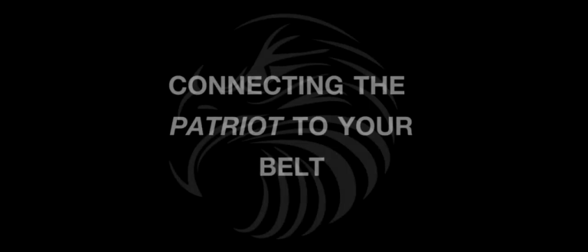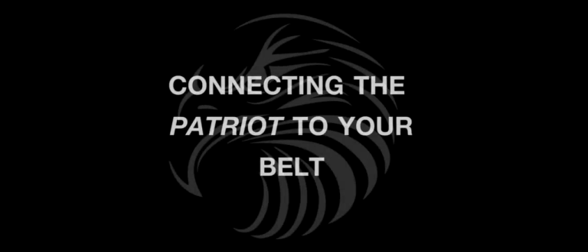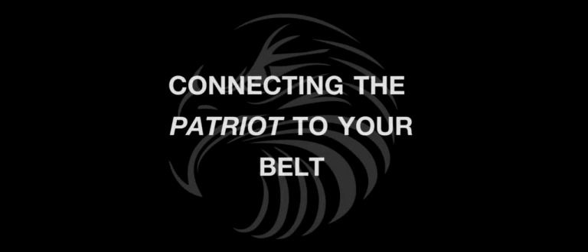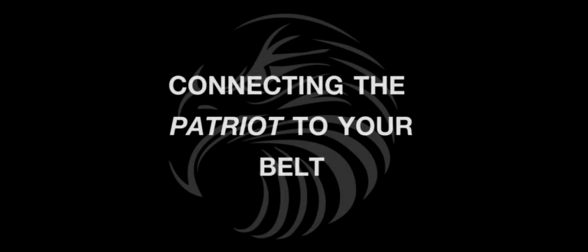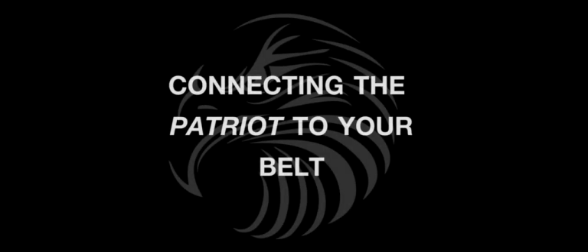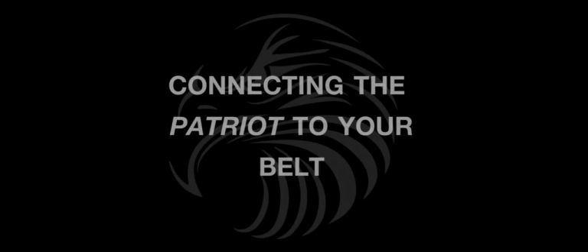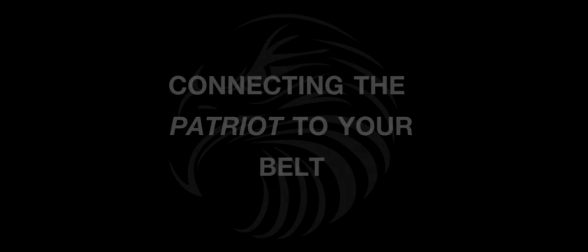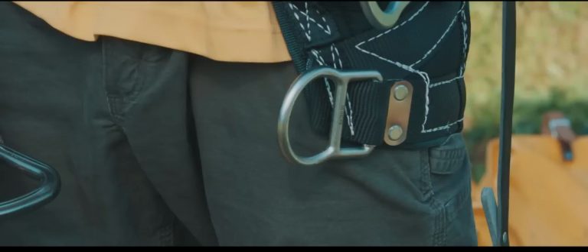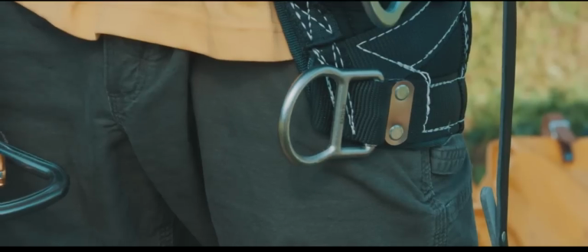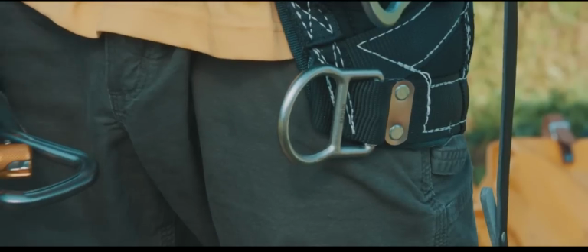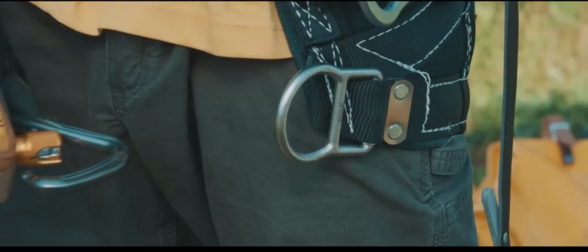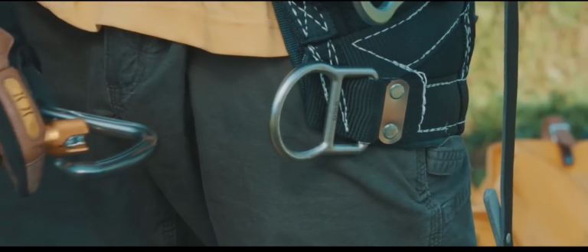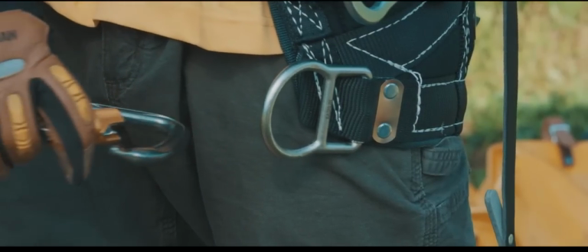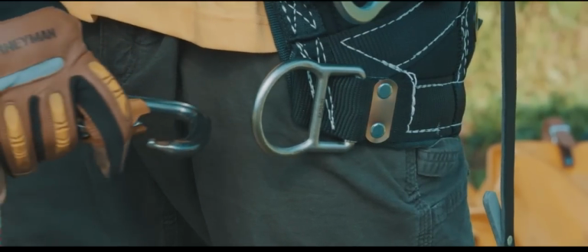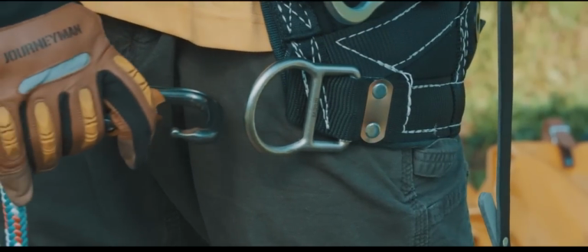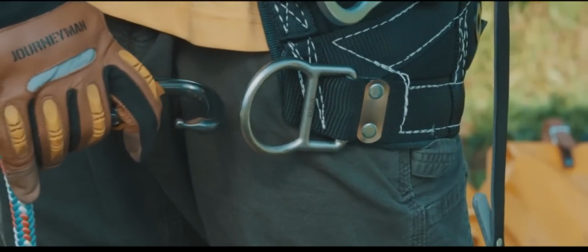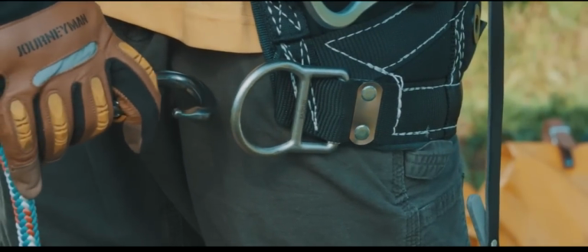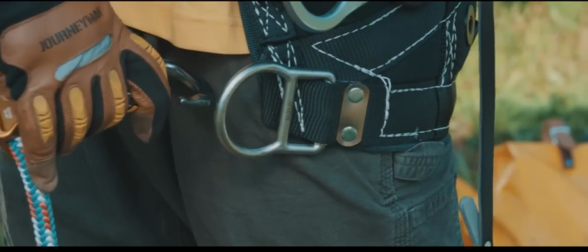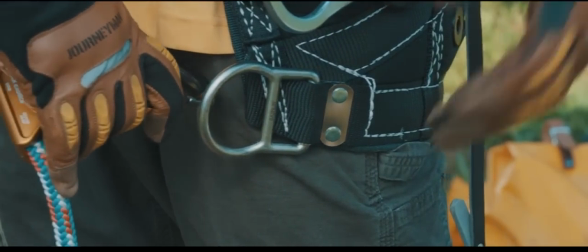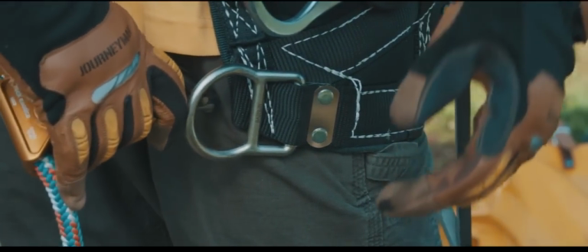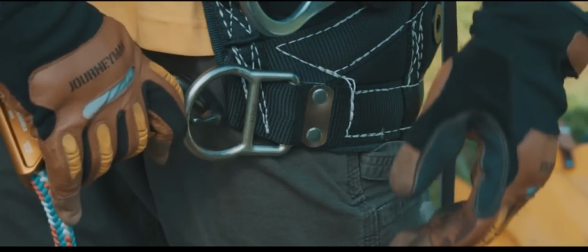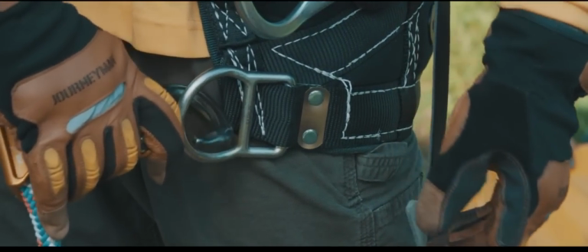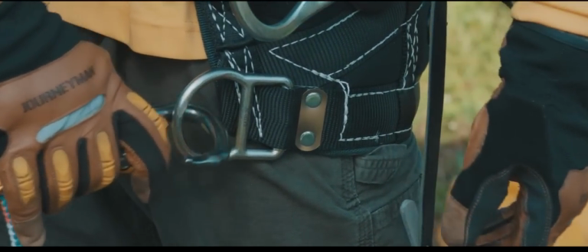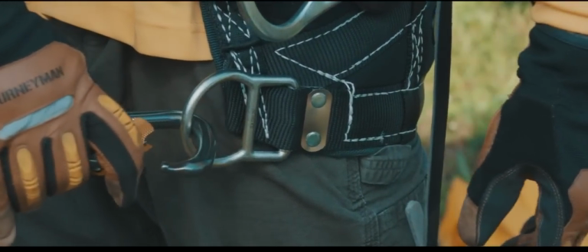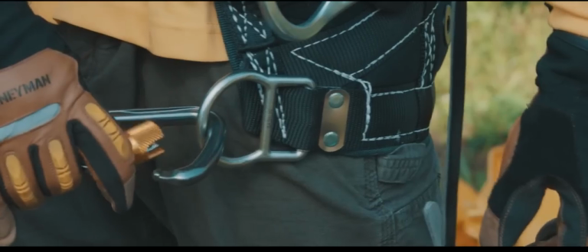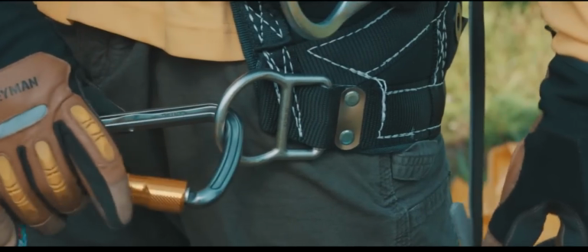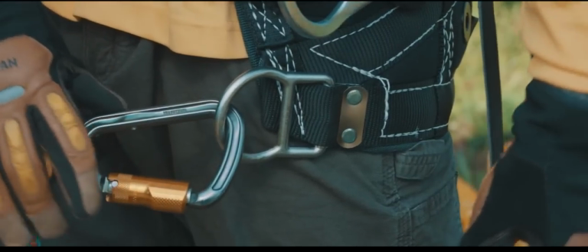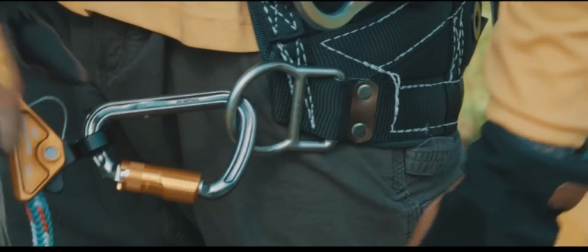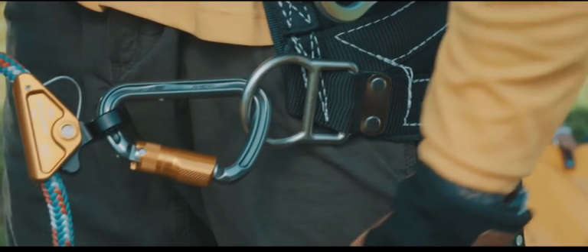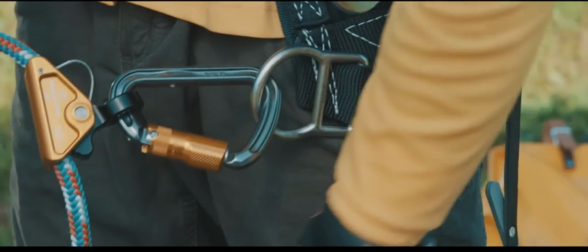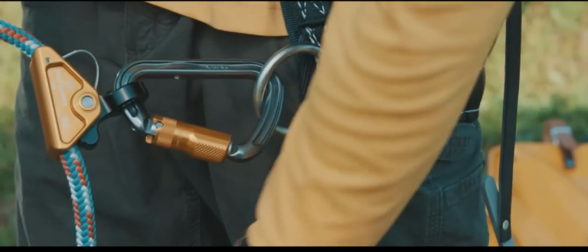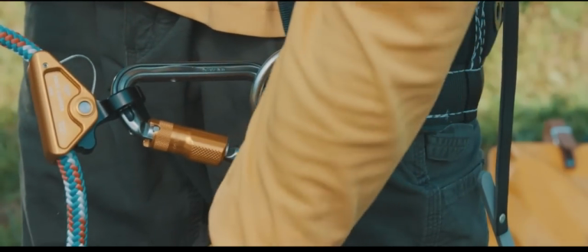Connecting the Patriot to your belt. Using the locking carabiners — open by sliding the gate toward the nose of the hook and turning it 90 degrees — connect the carabiners to the D-rings of your tool belt.